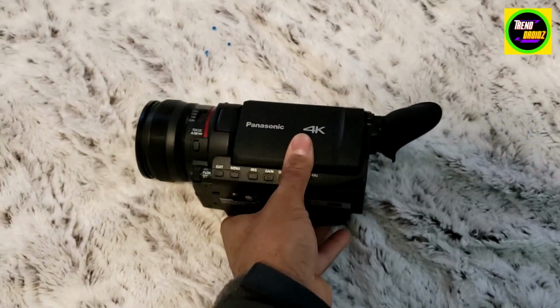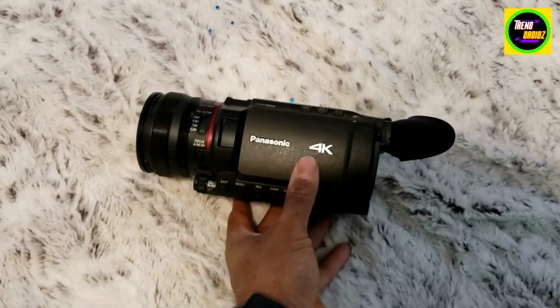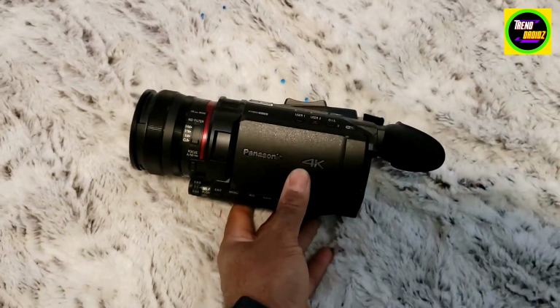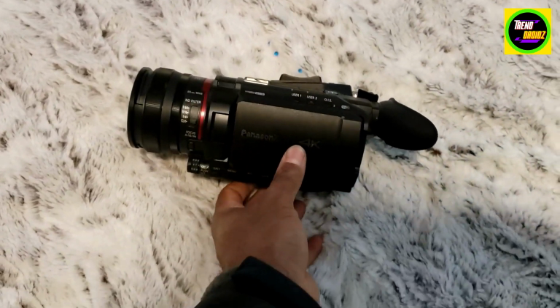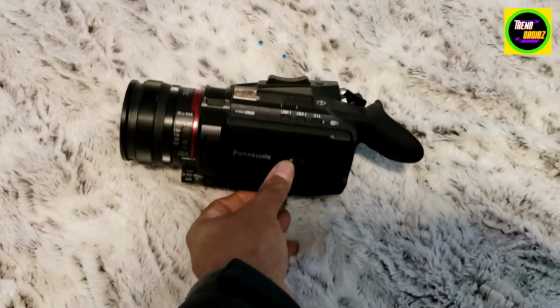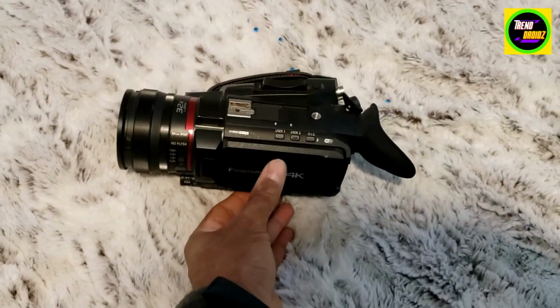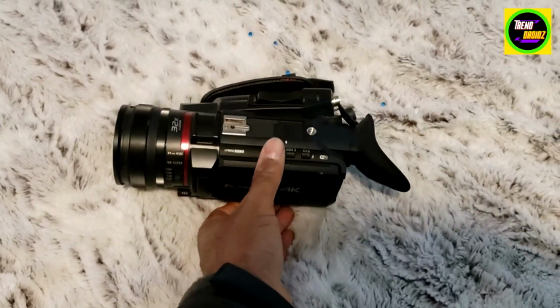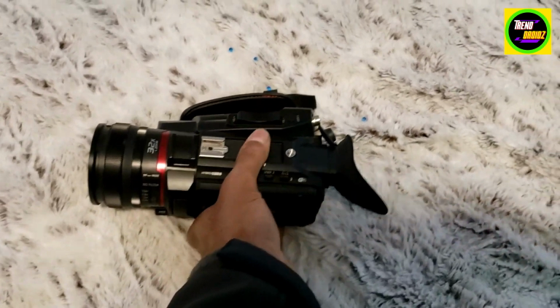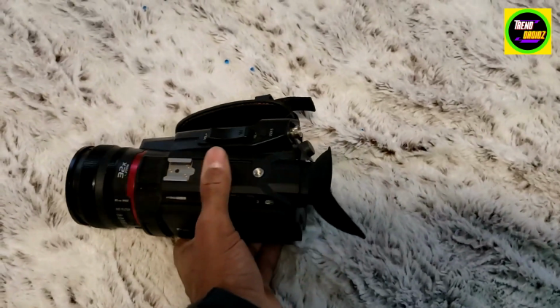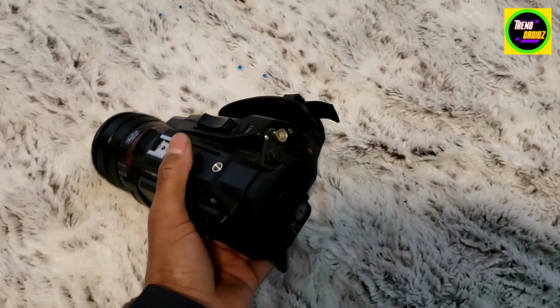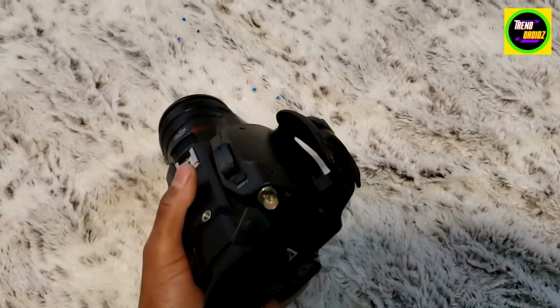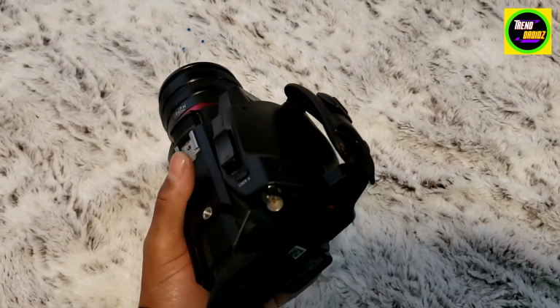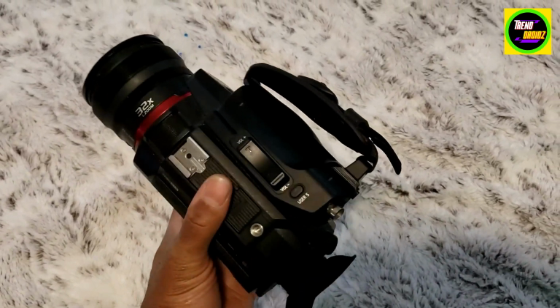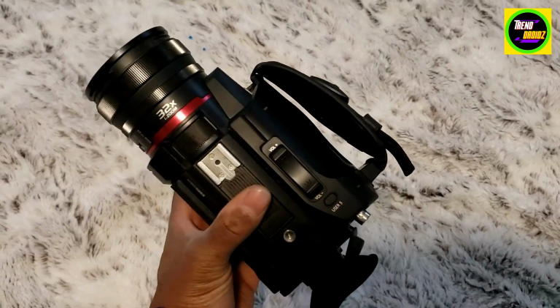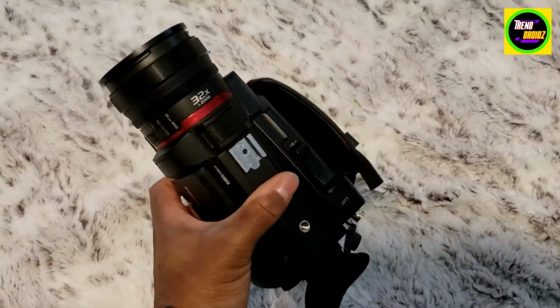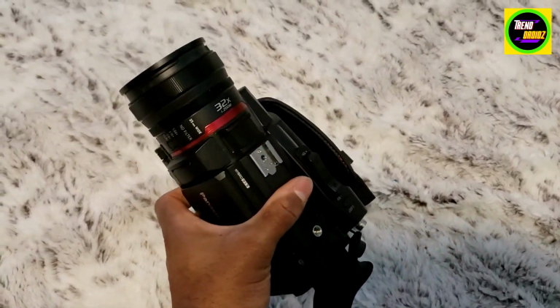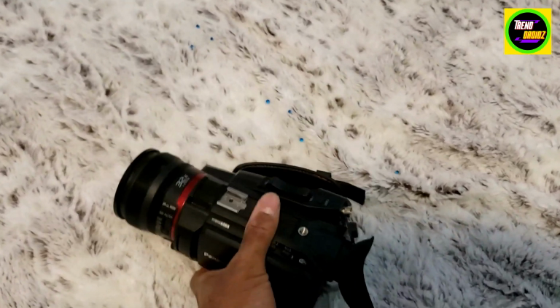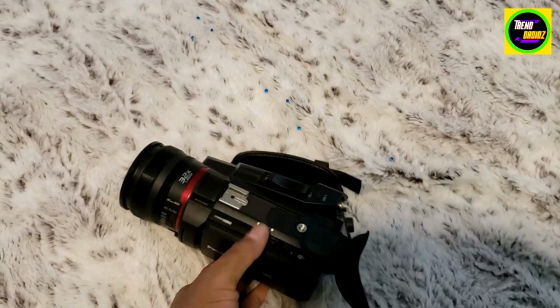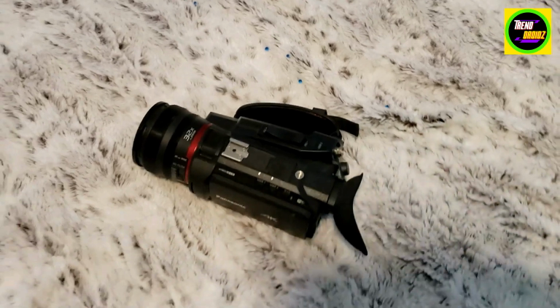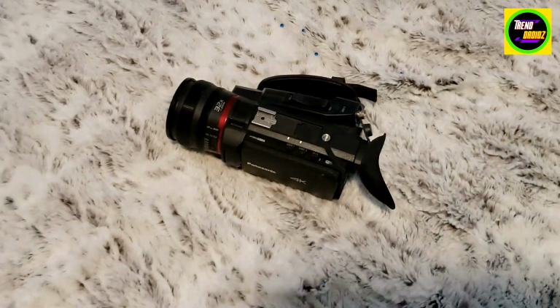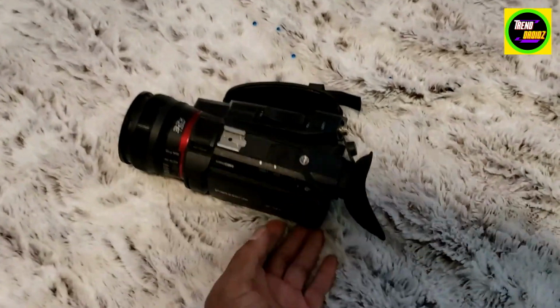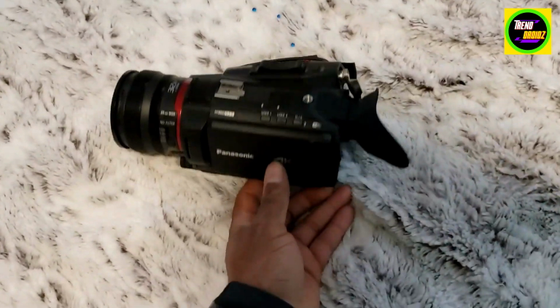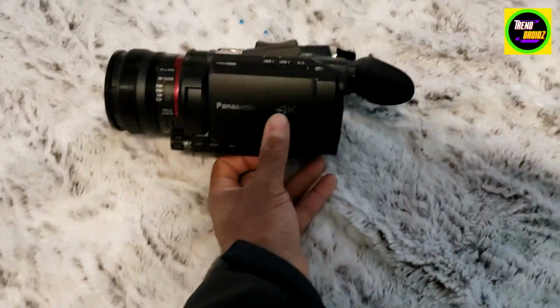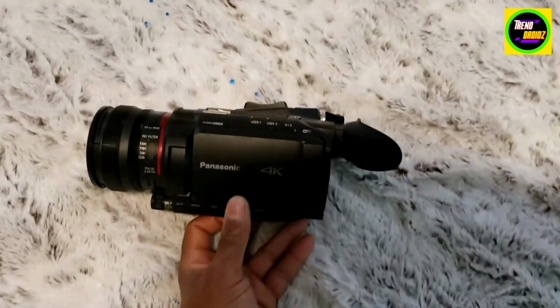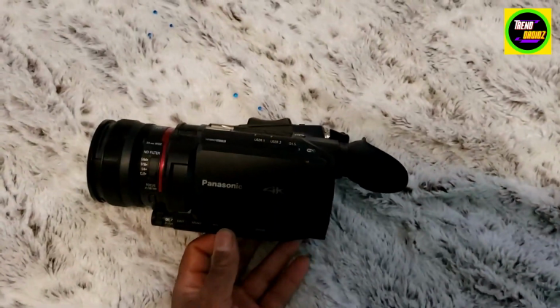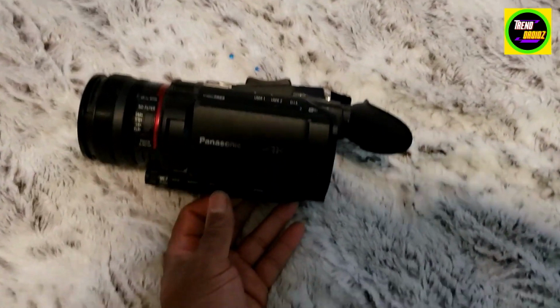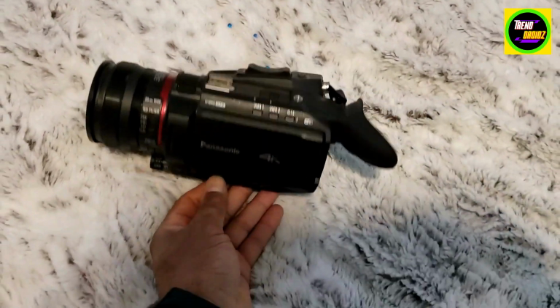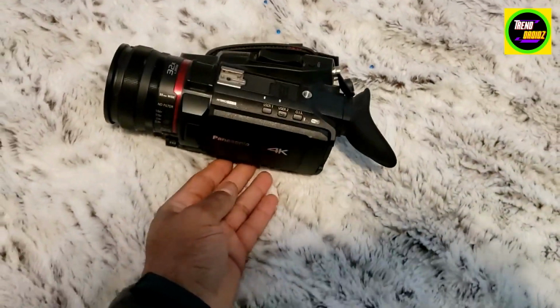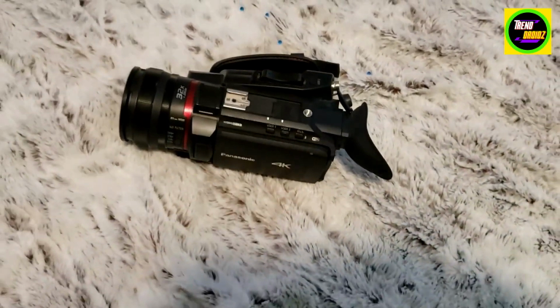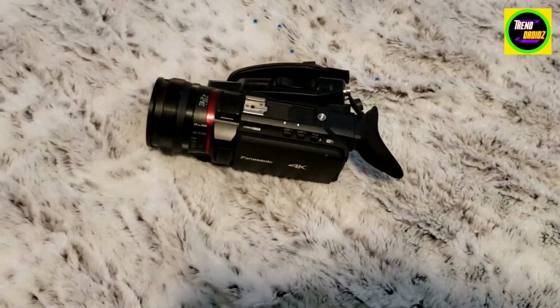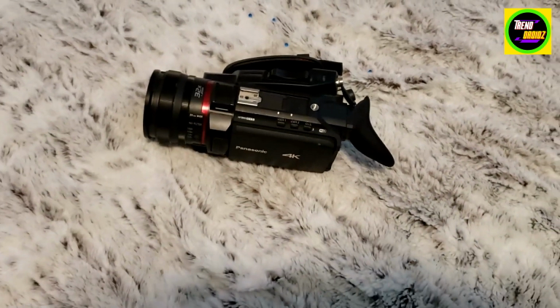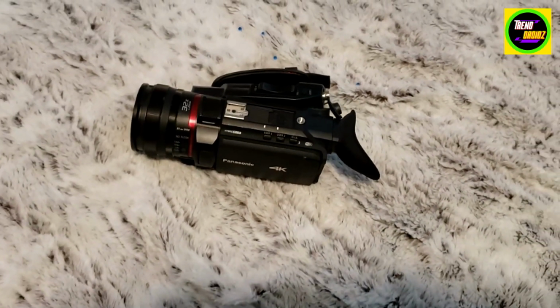Really good investment. We use this a lot. Pretty self-explanatory here, and yes — Panasonic 4K camera, highly recommended.